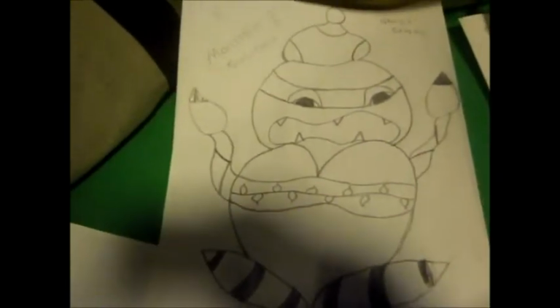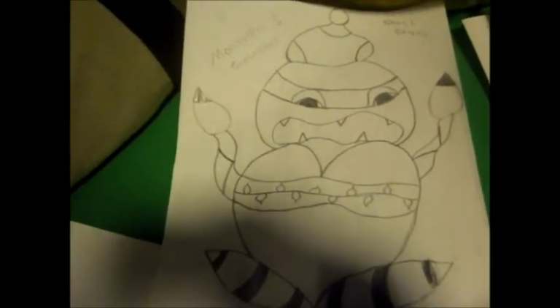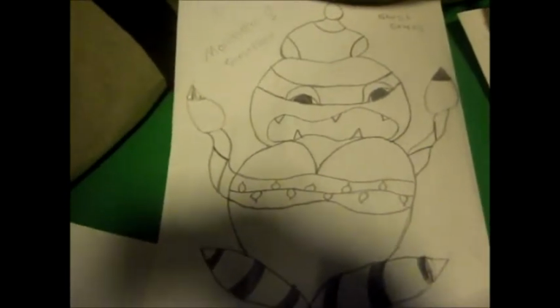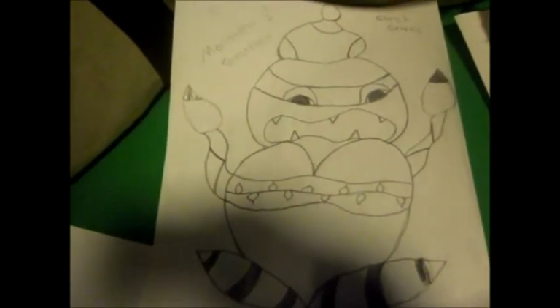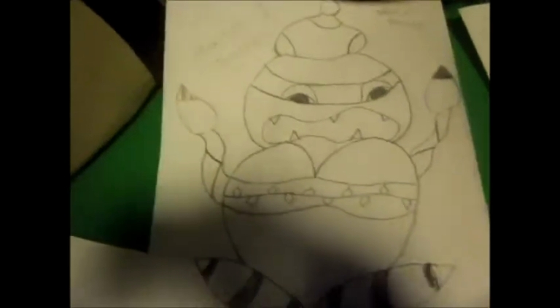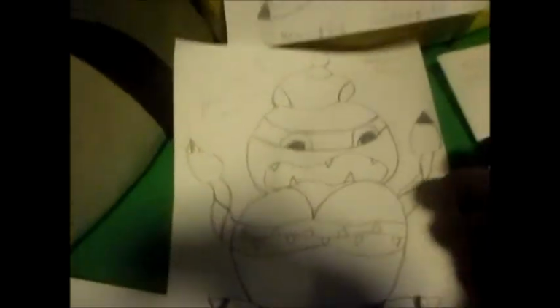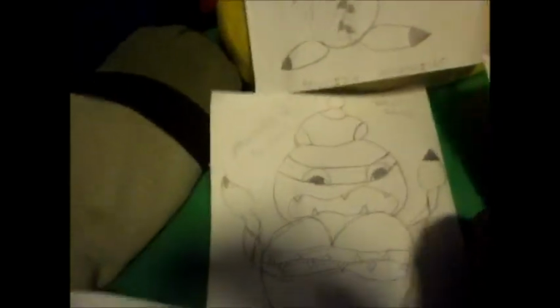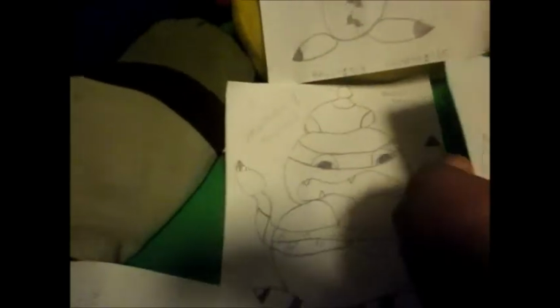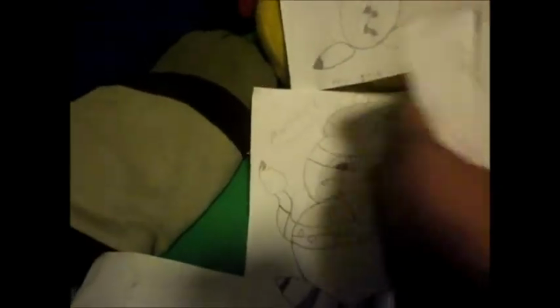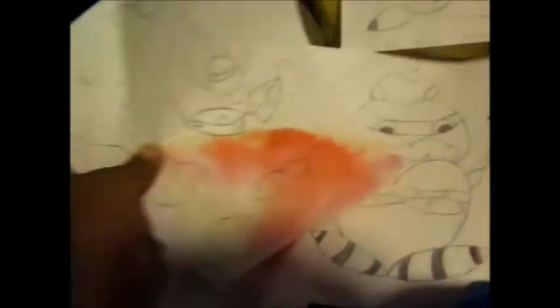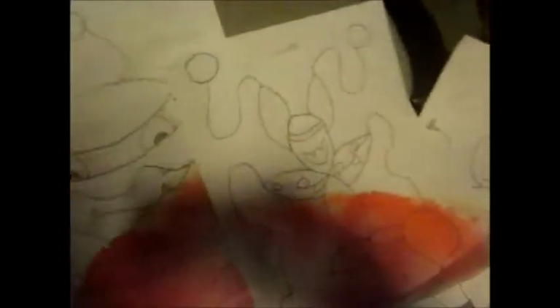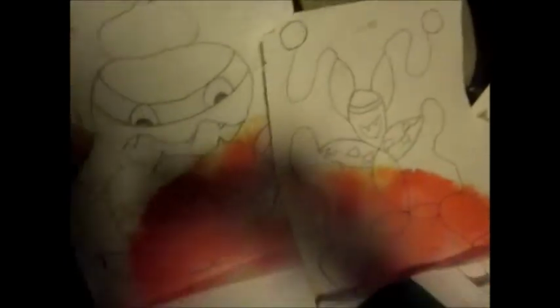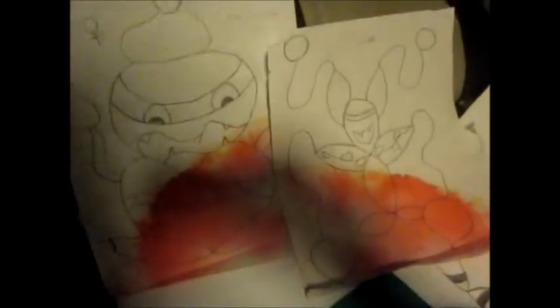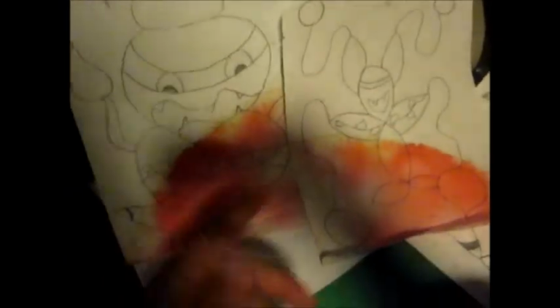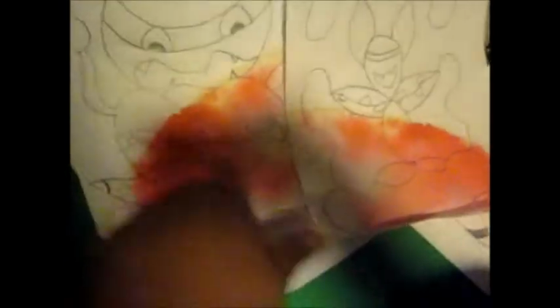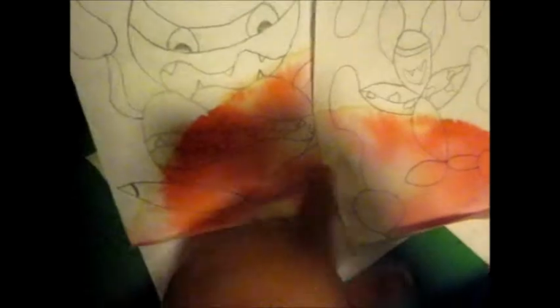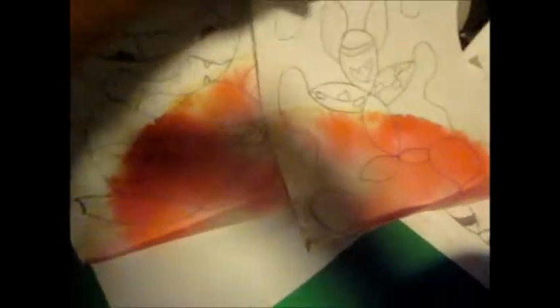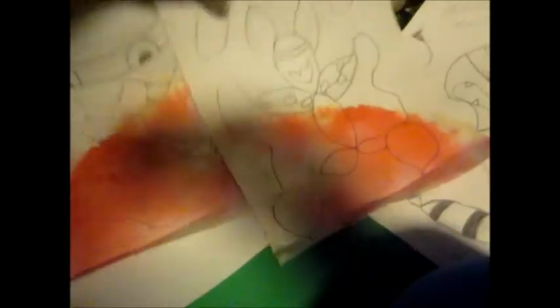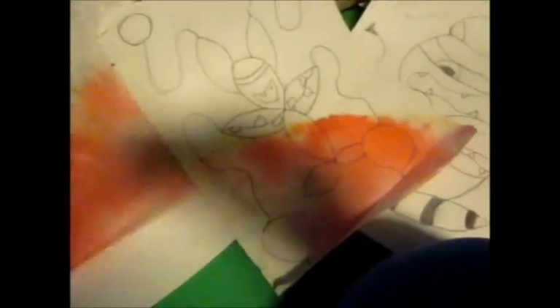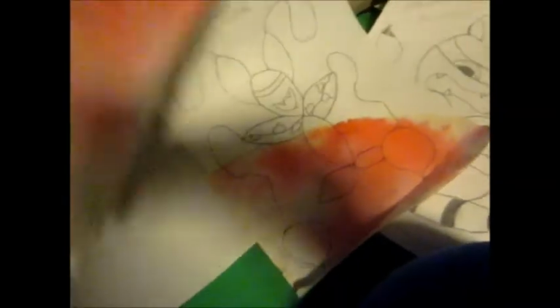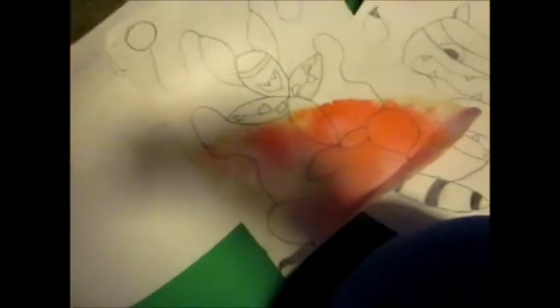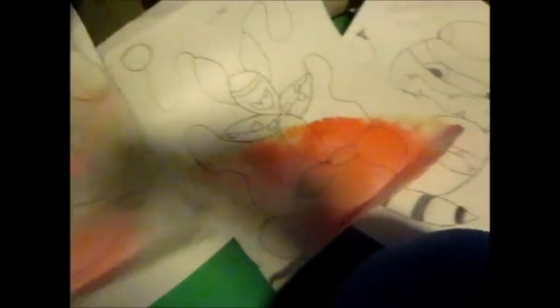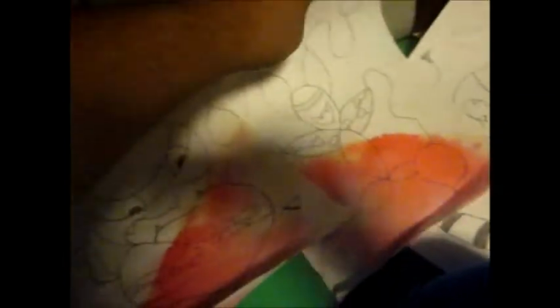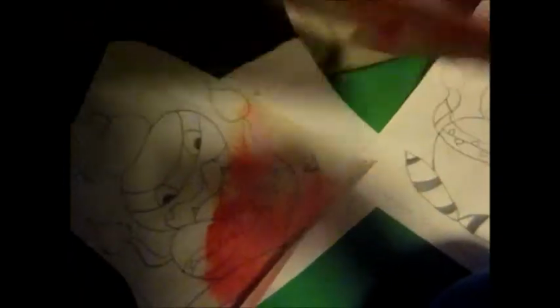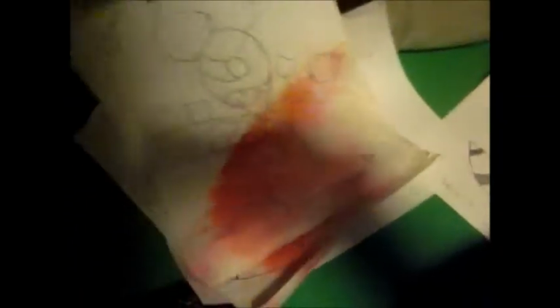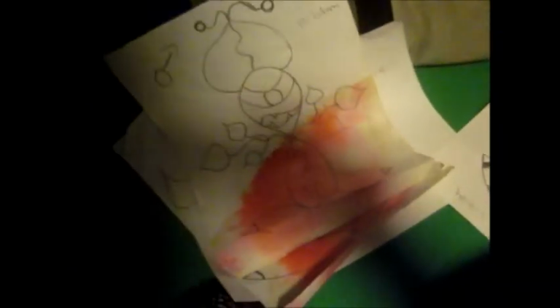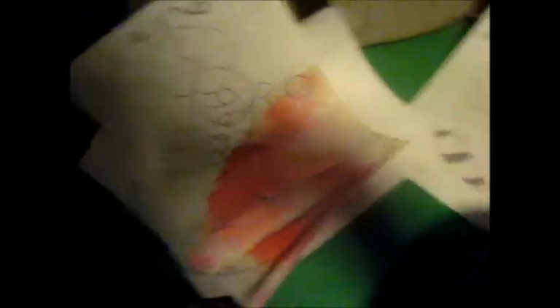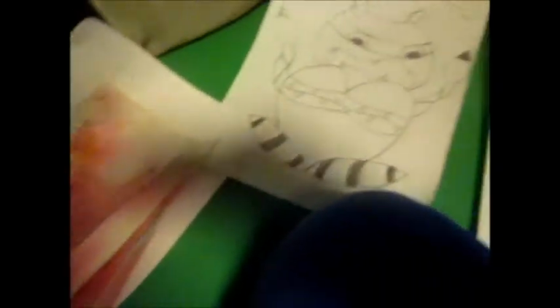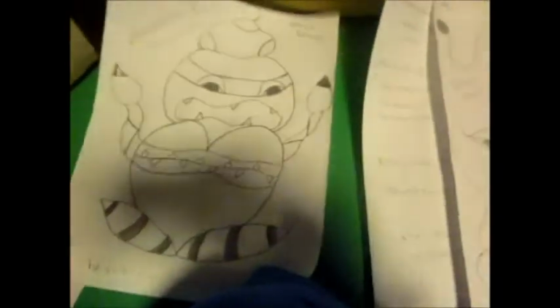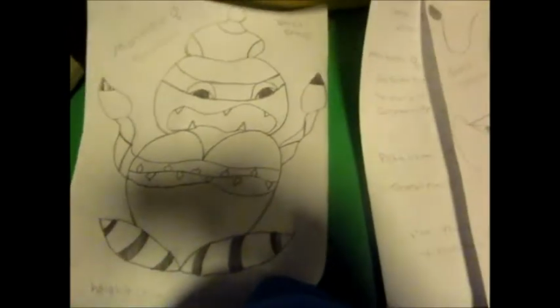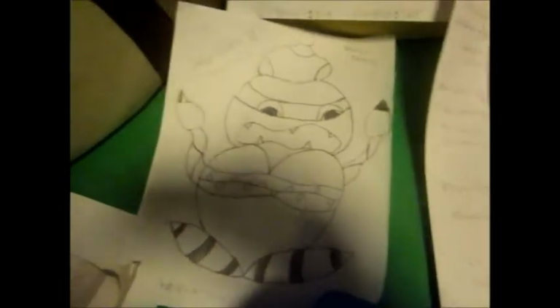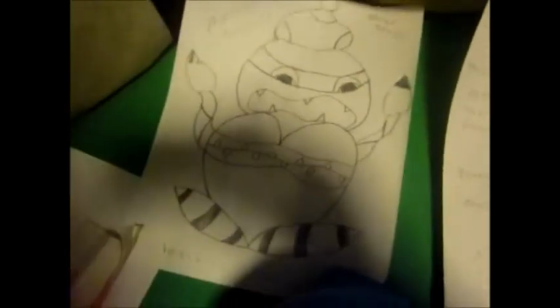I redid these pictures. Over here I have all my old ones — they got damaged. Yeah, they're cool, they're awesome. They got damaged but I redid them.